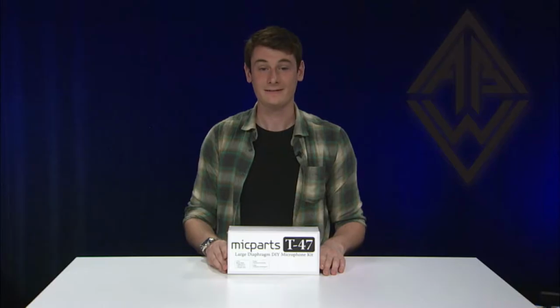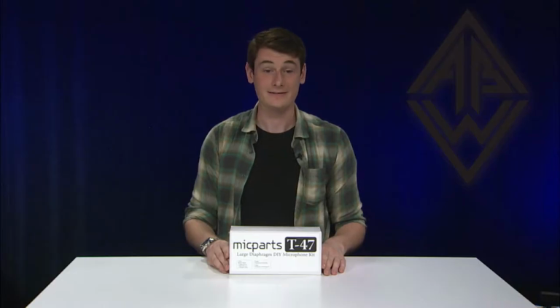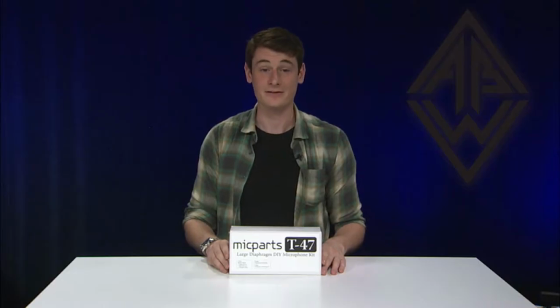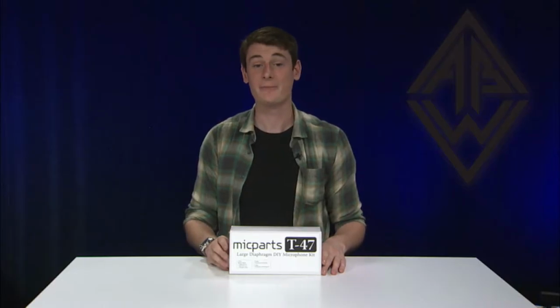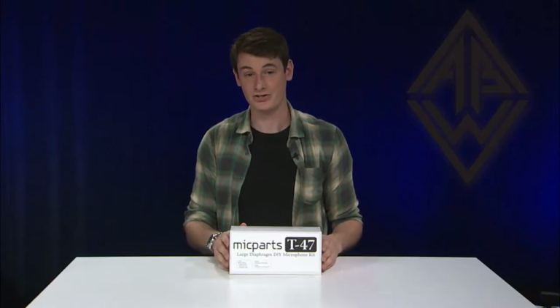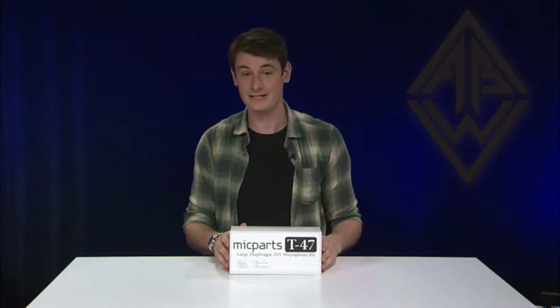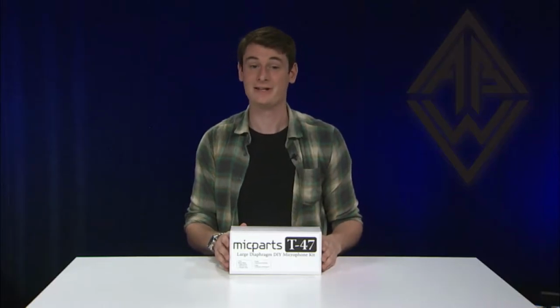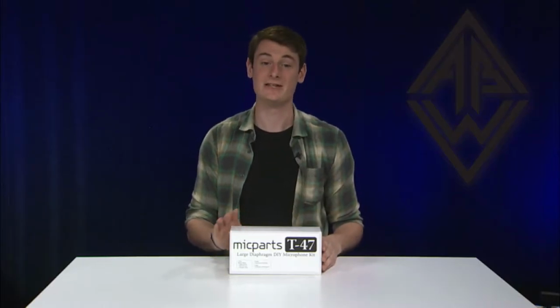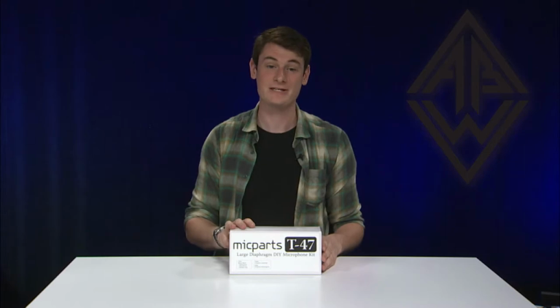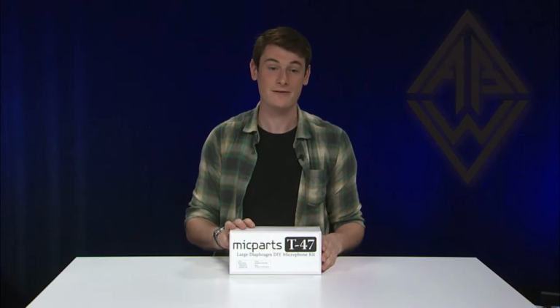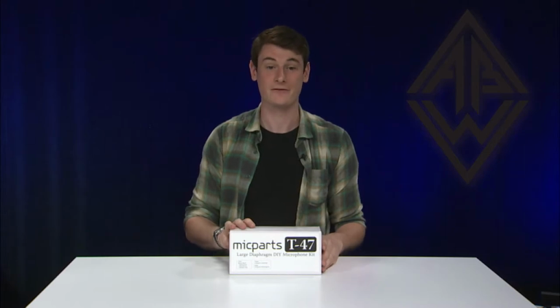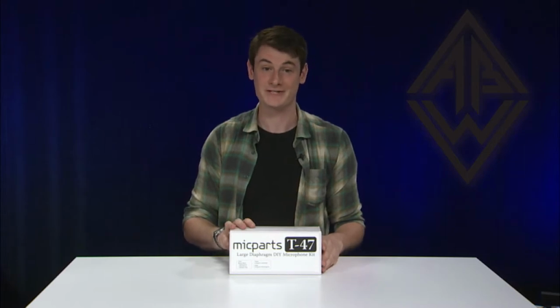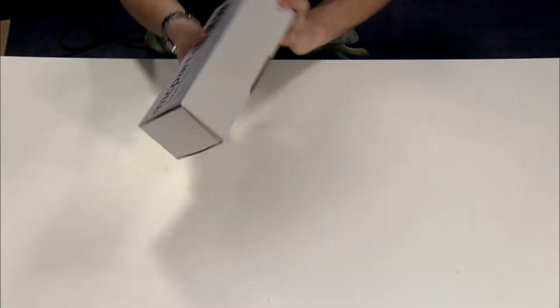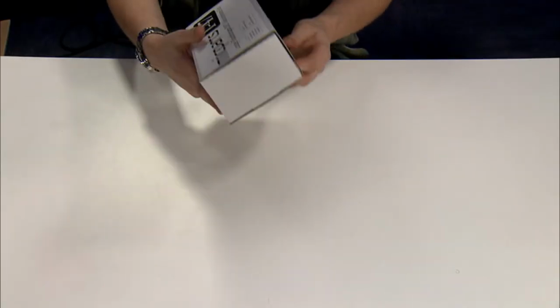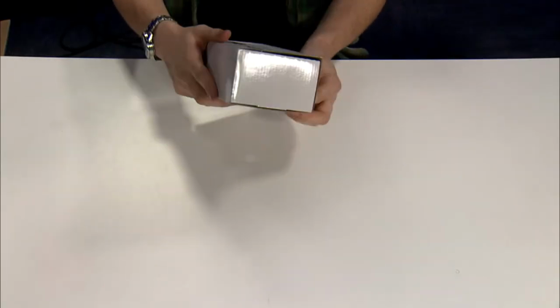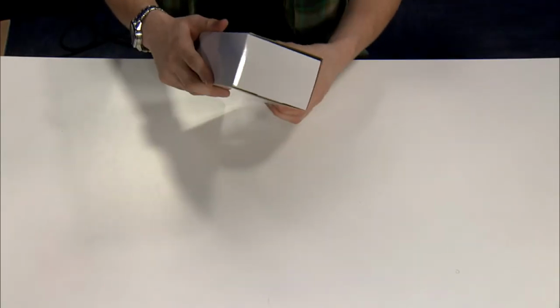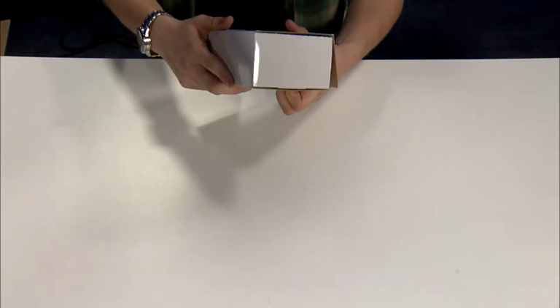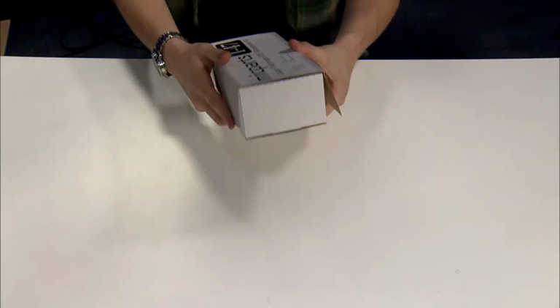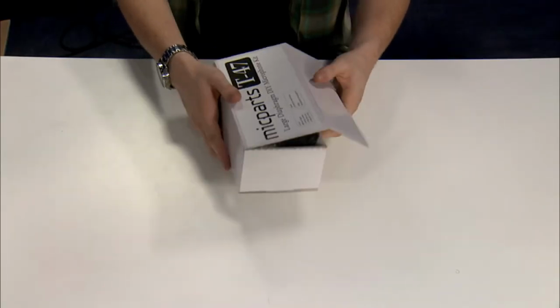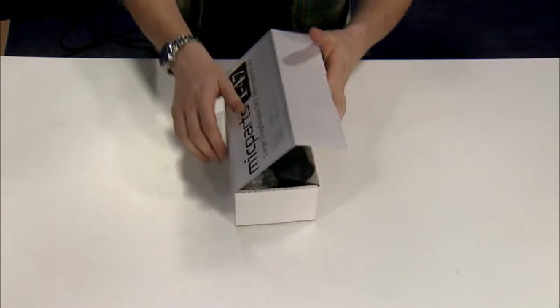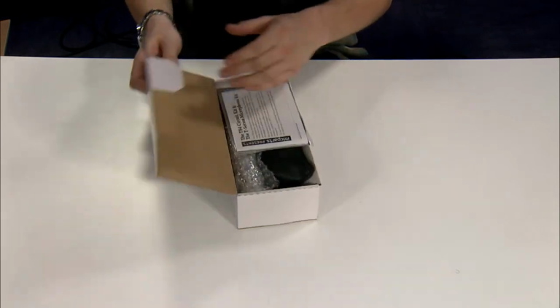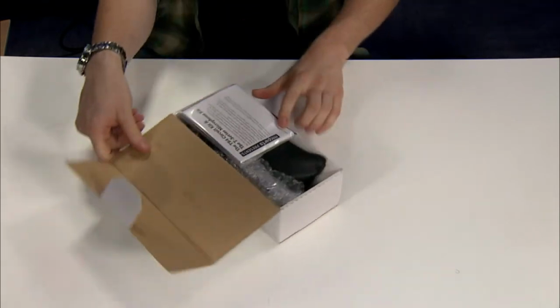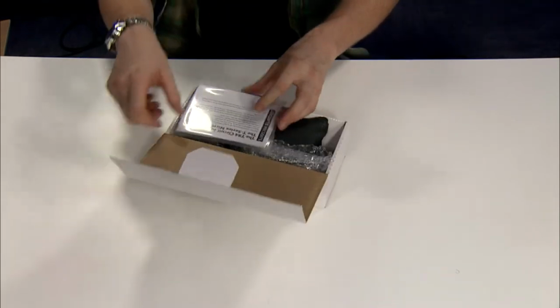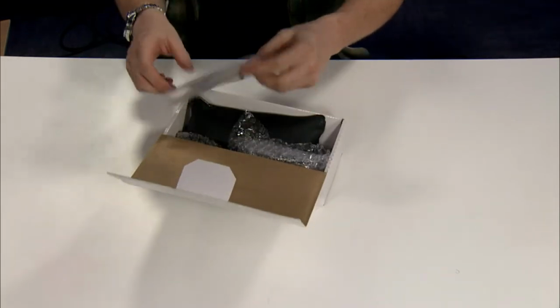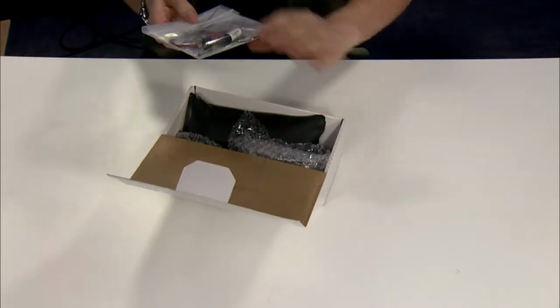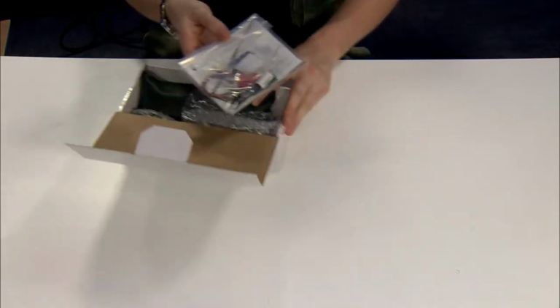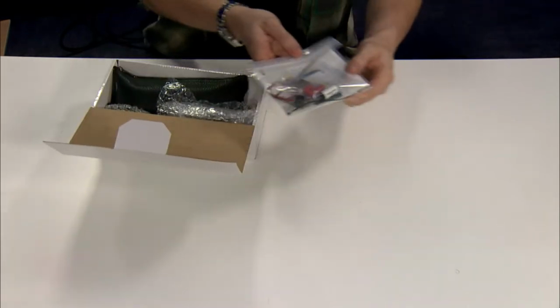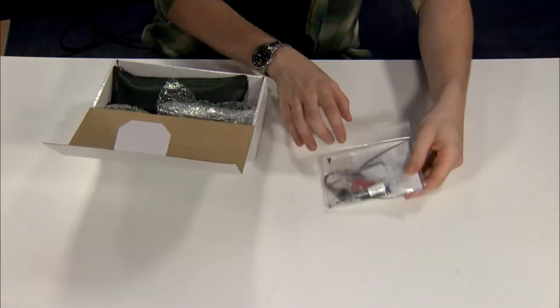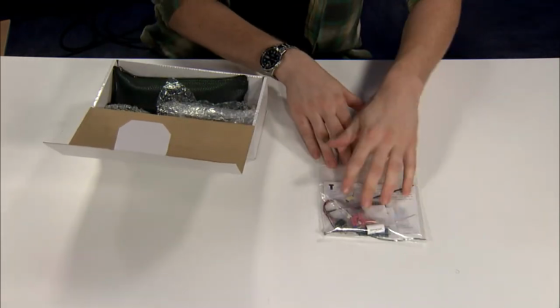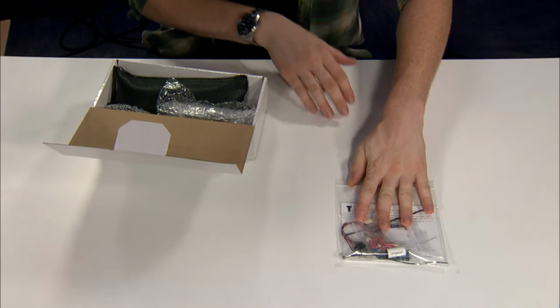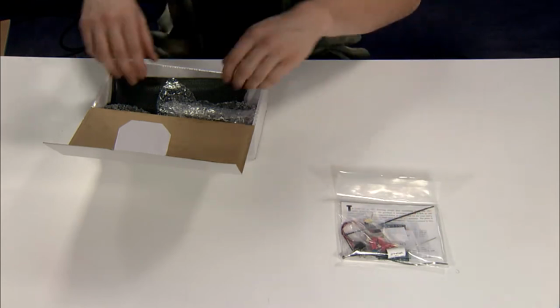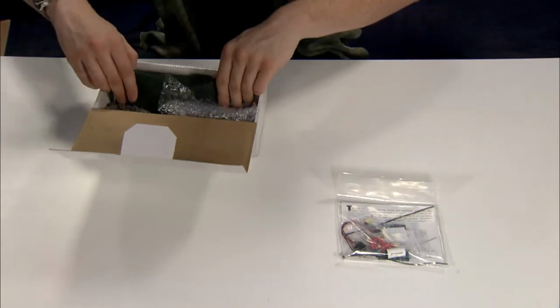Hi, I'm Kevin with Audiobuilders Workshop, and today we're going to take a look at the T47 kit from Microphone Parts. This T47 is based on the Neumann K84 microphone. Here's a bag with all the components and the manual.